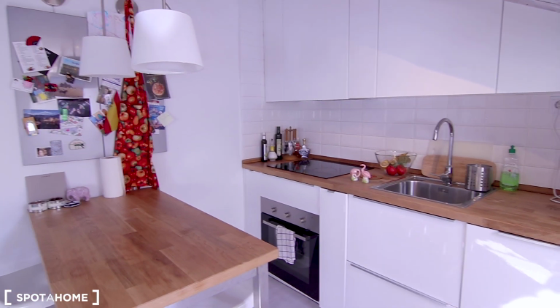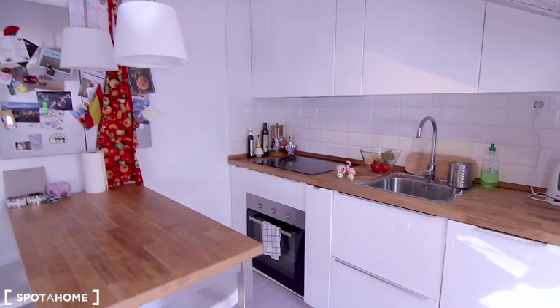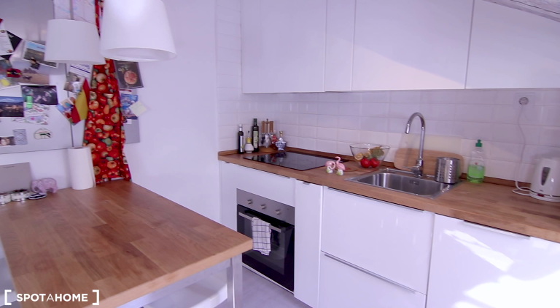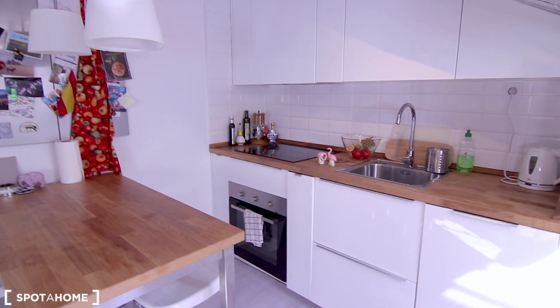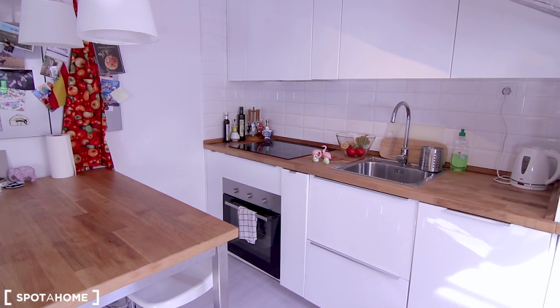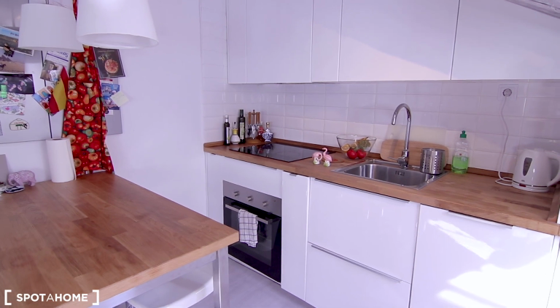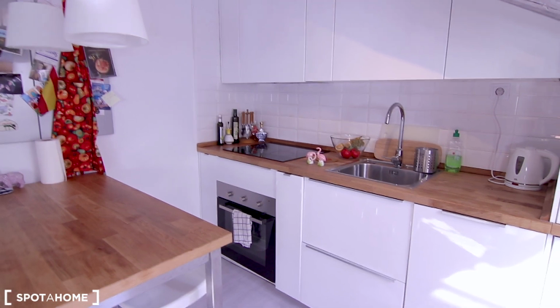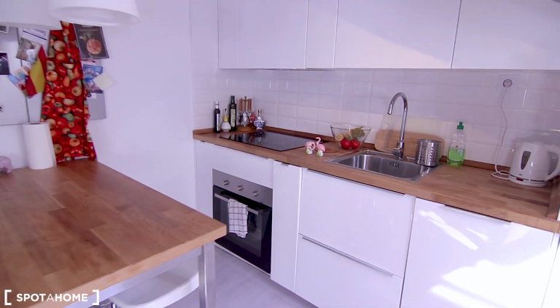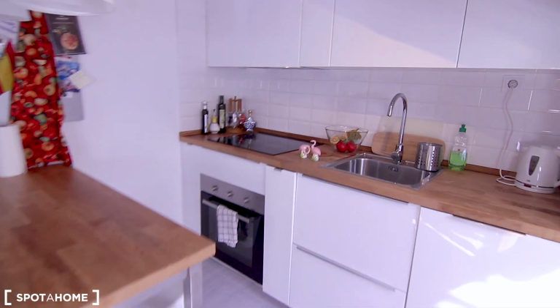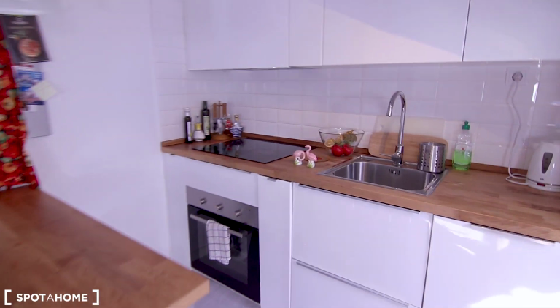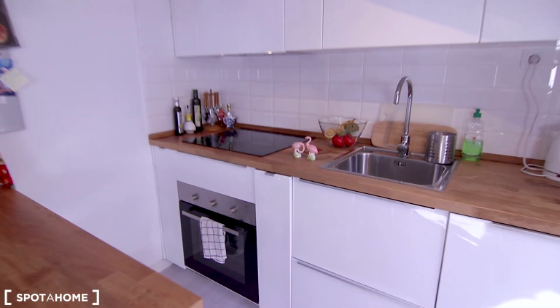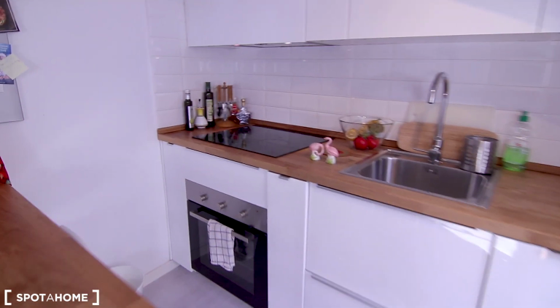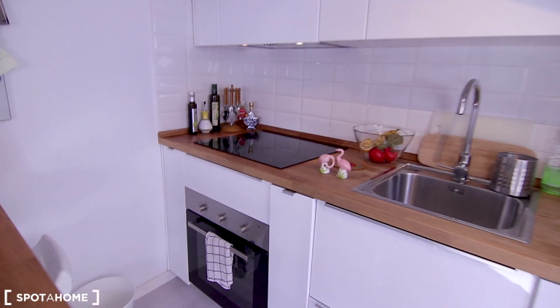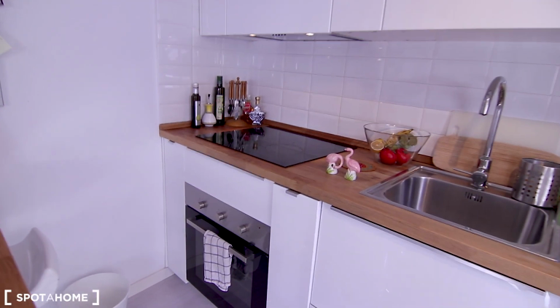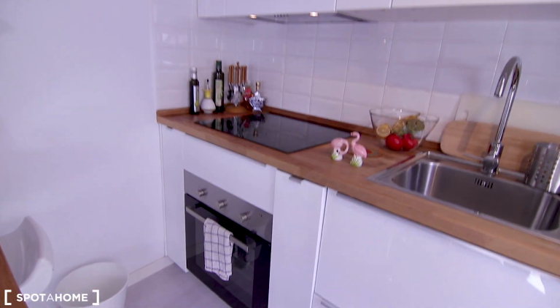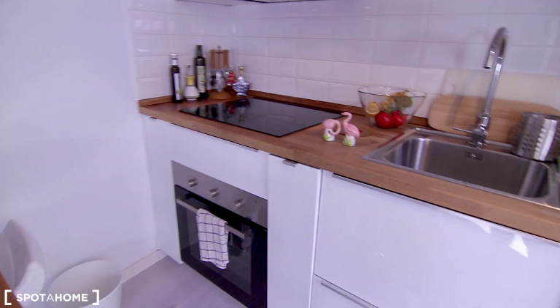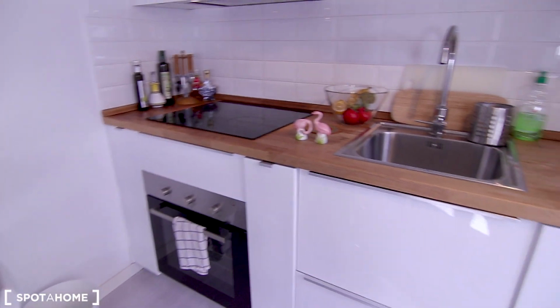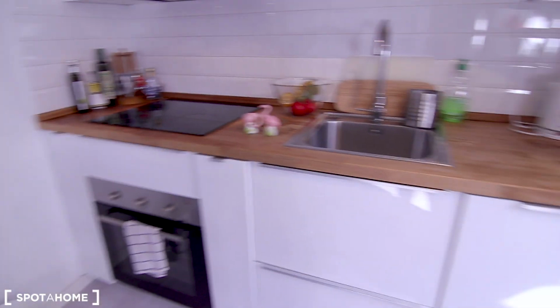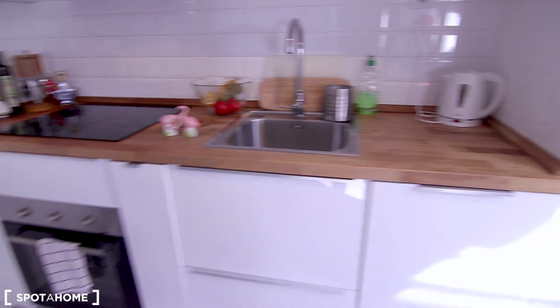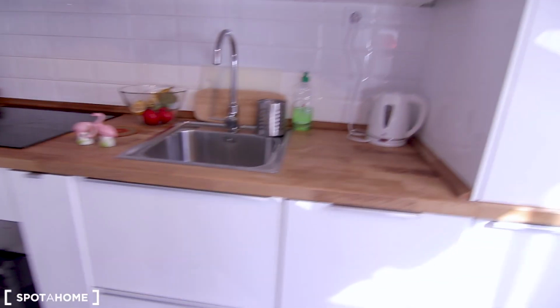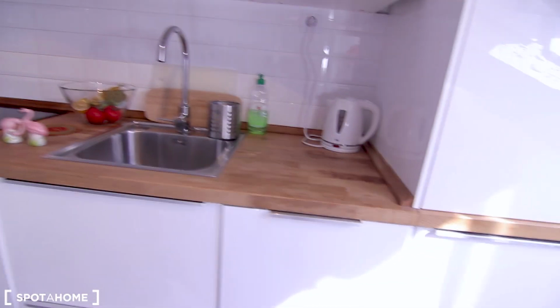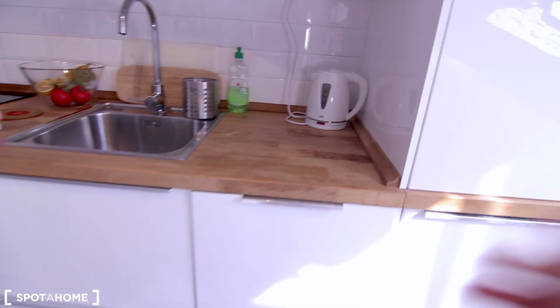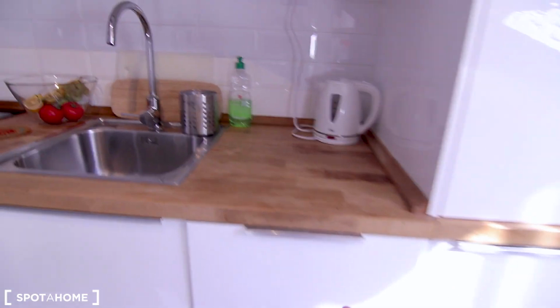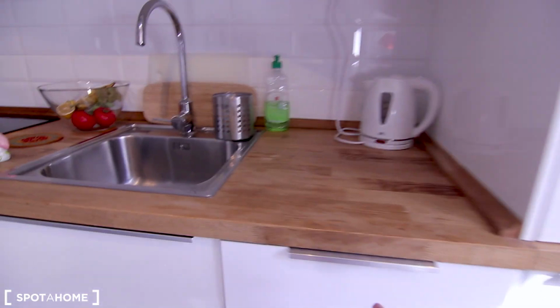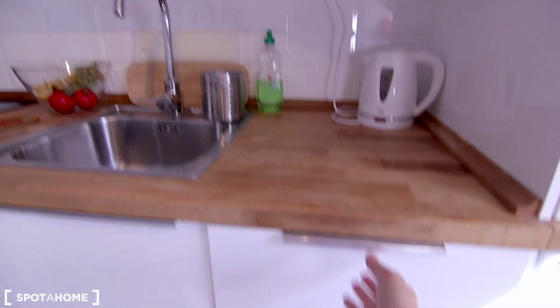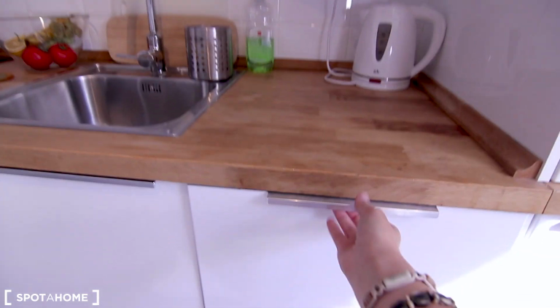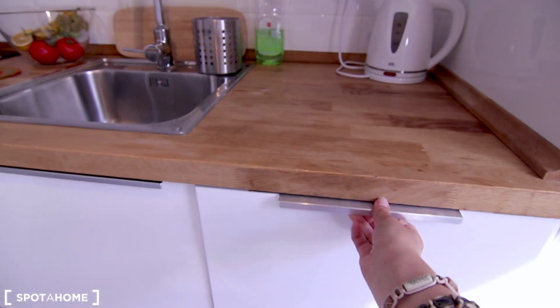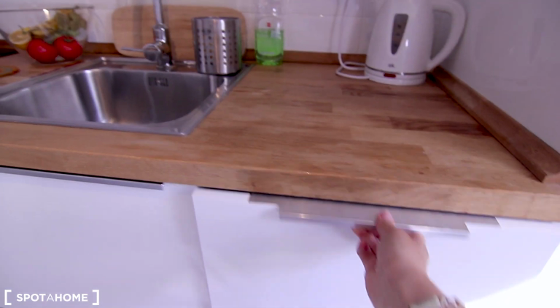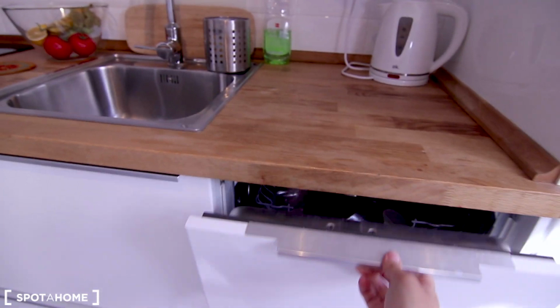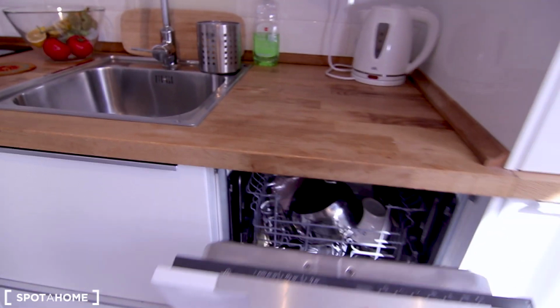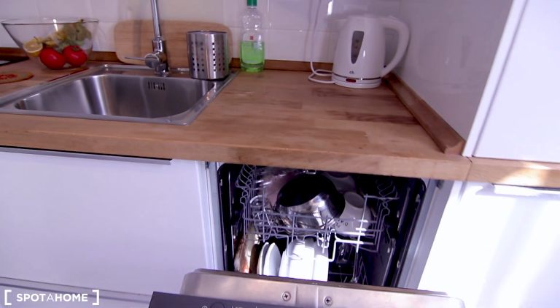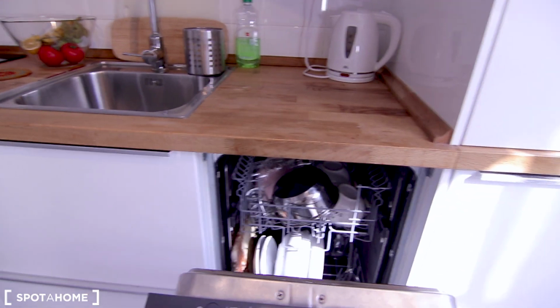There's a very new oven over there, and there's a hidden dishwasher here.